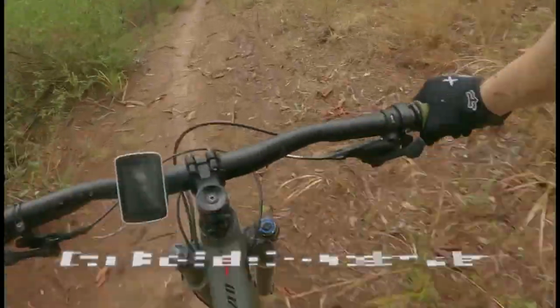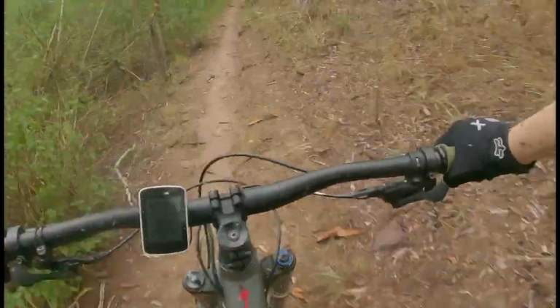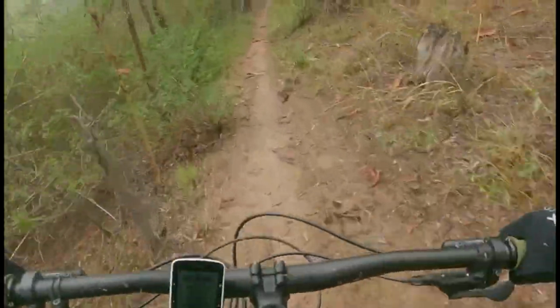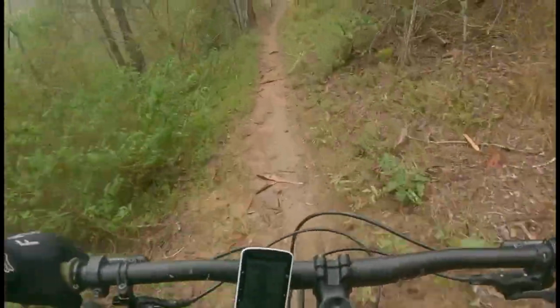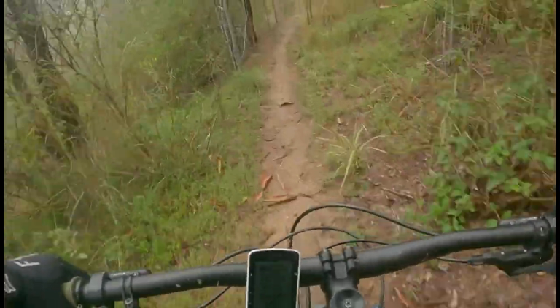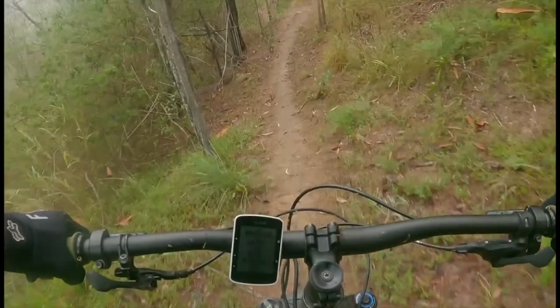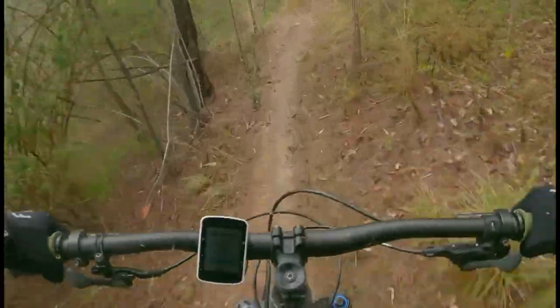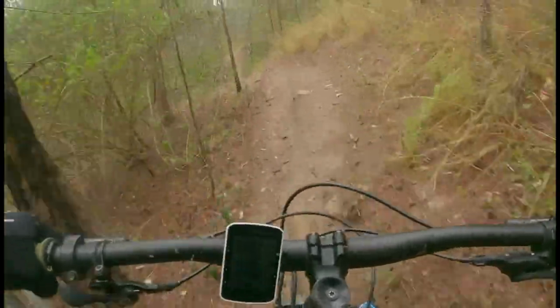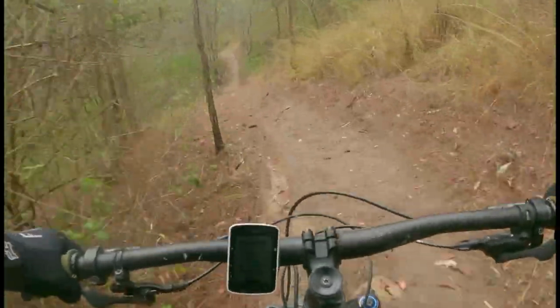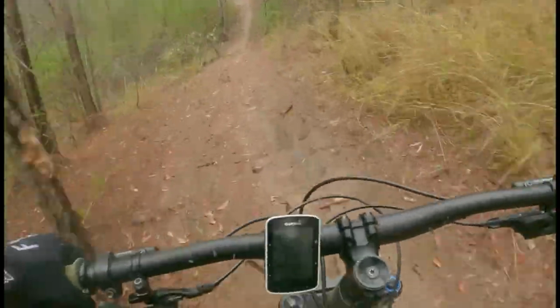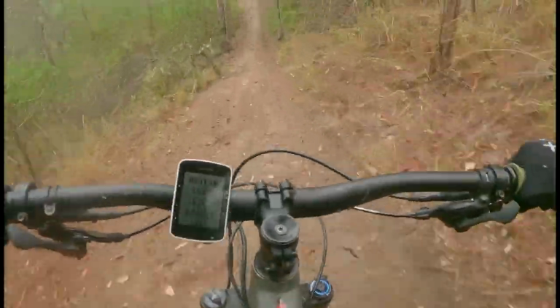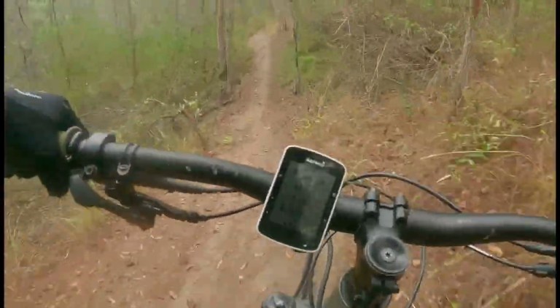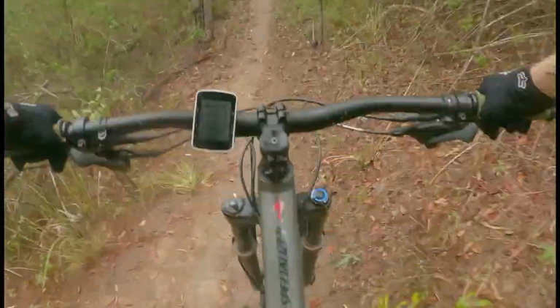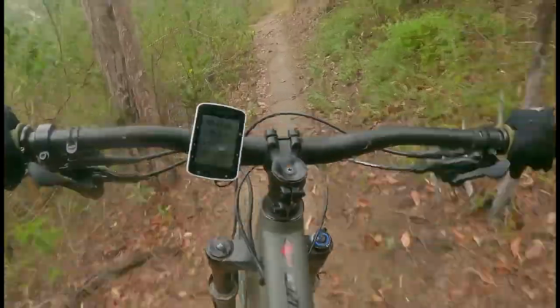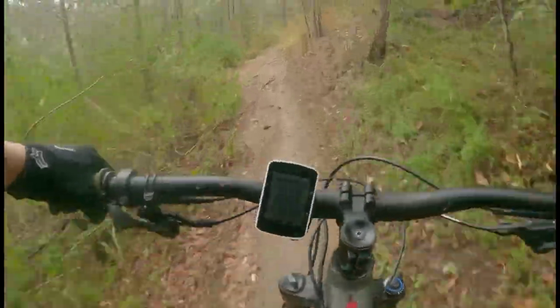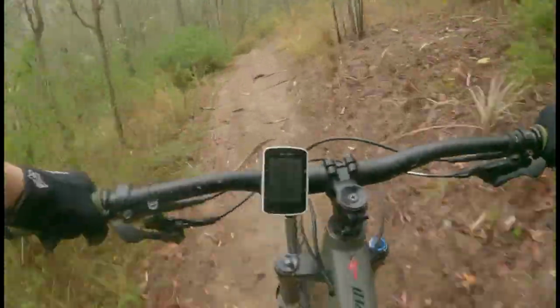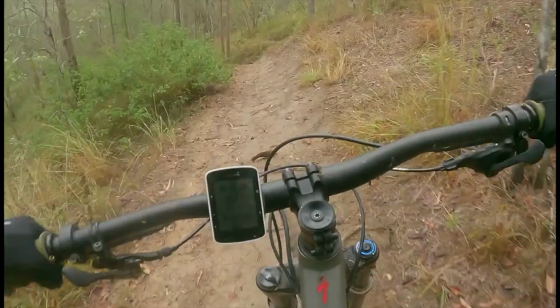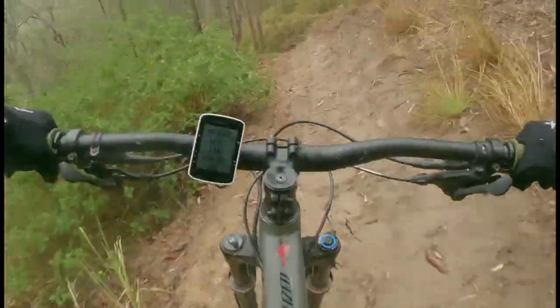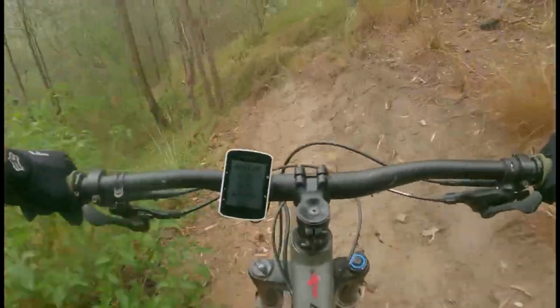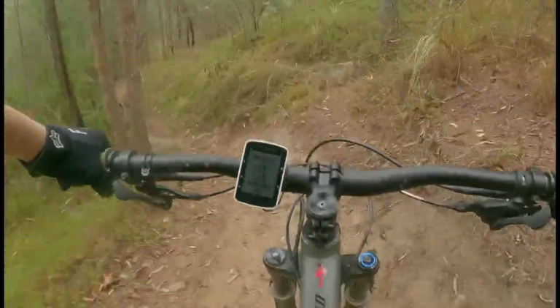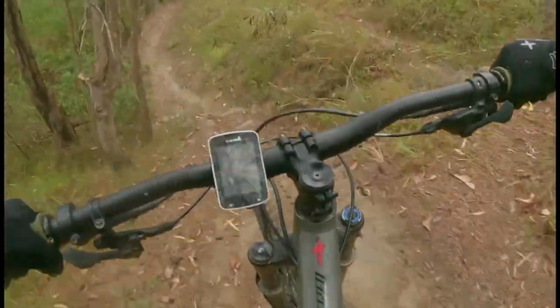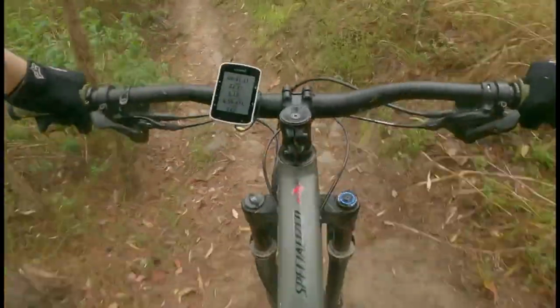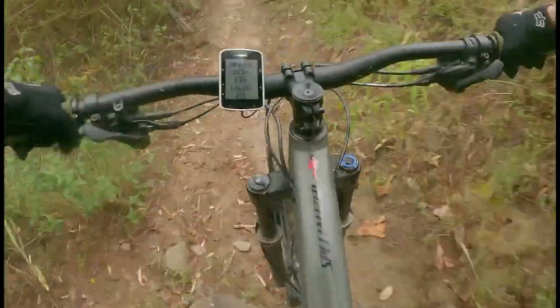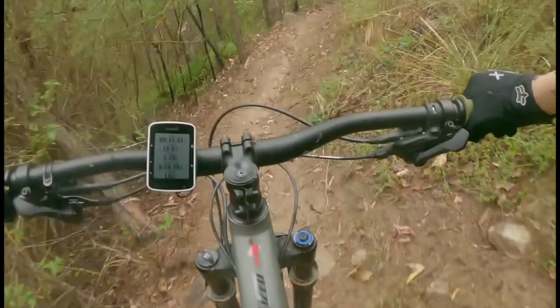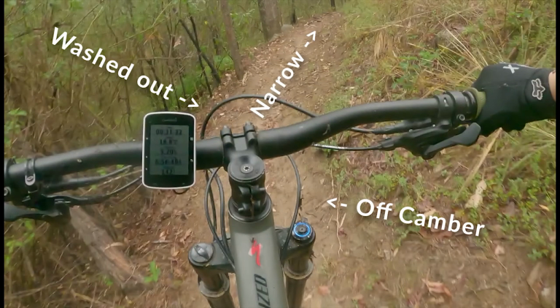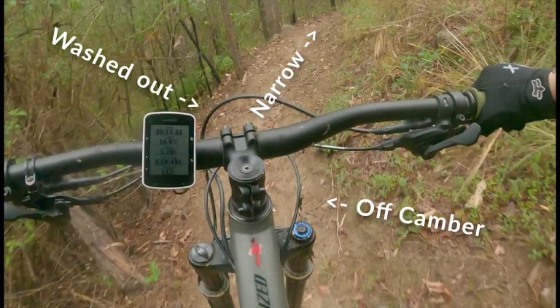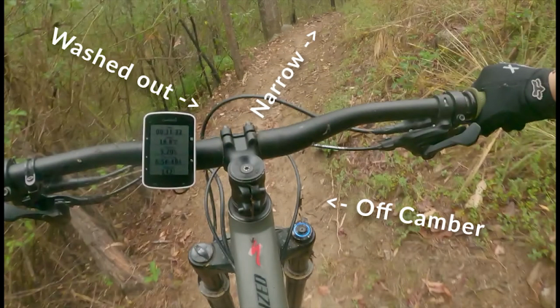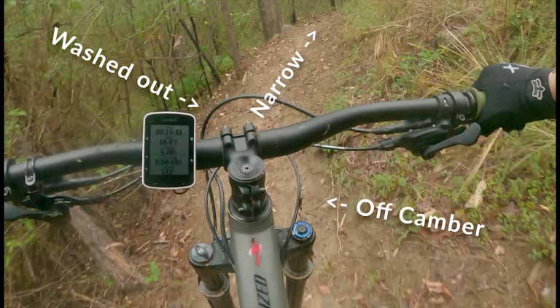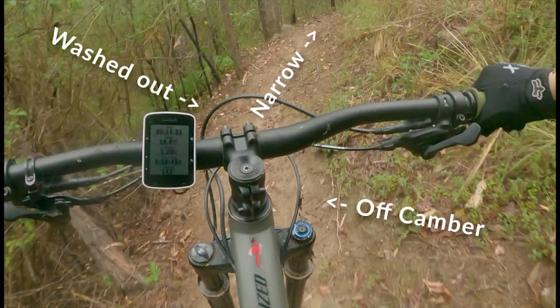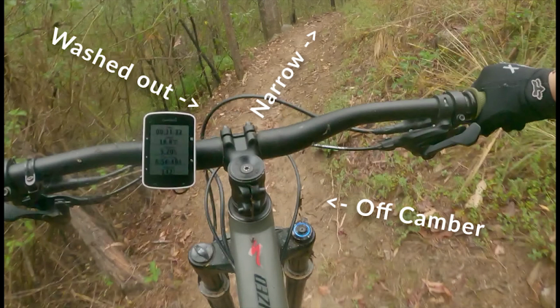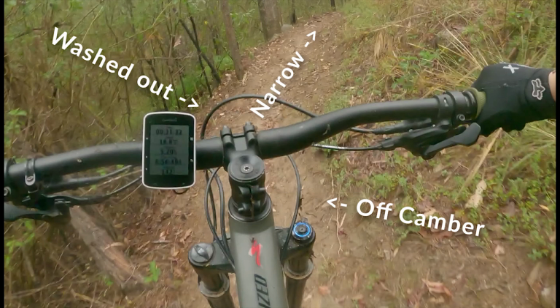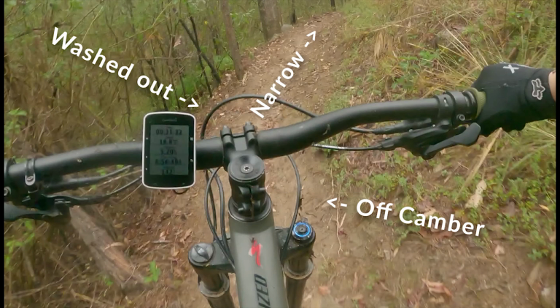We believe that this track is rated black due to how narrow it is and how washed out the corners are. Black Snake DH does not have many features, but the challenge comes down to your control of the bike on narrow, off-camber and washed out corners.